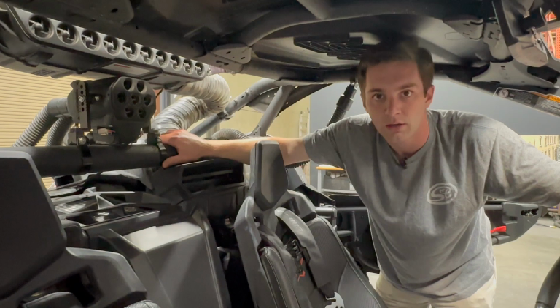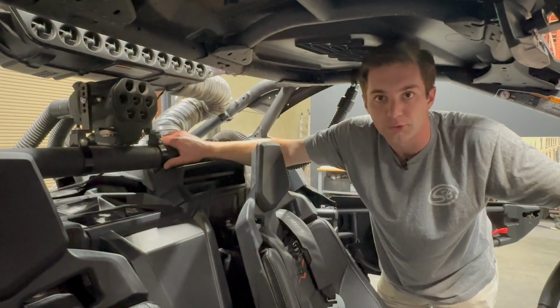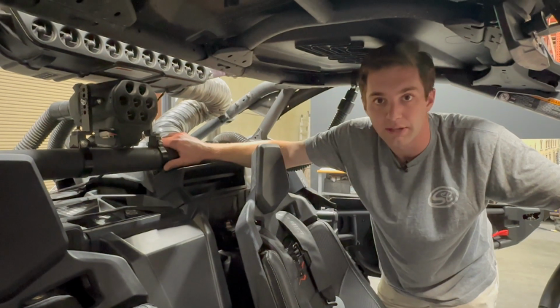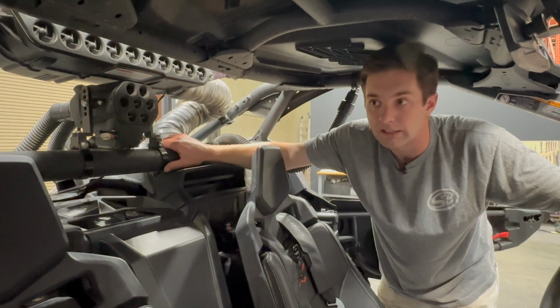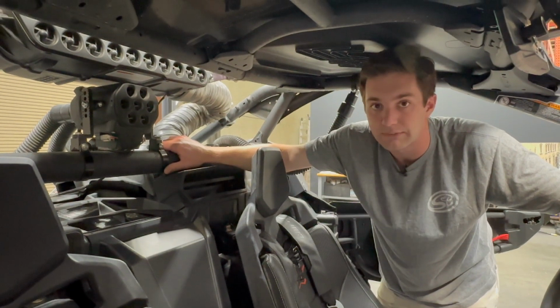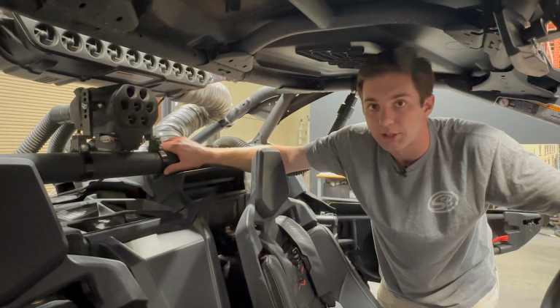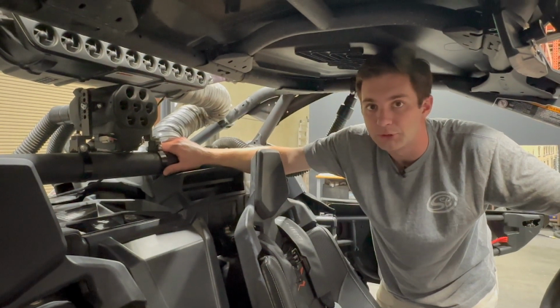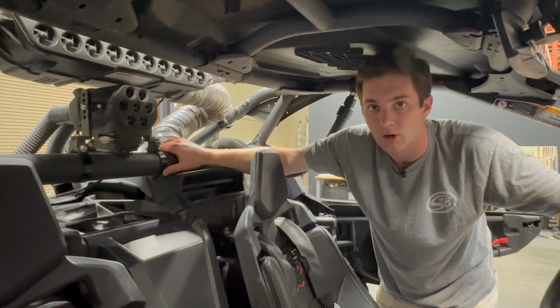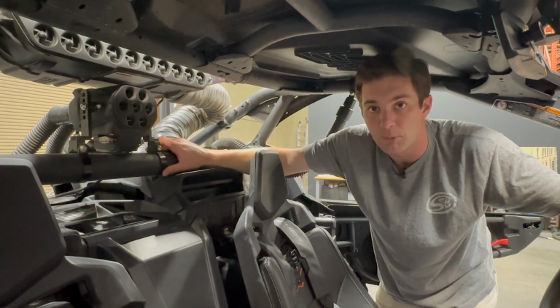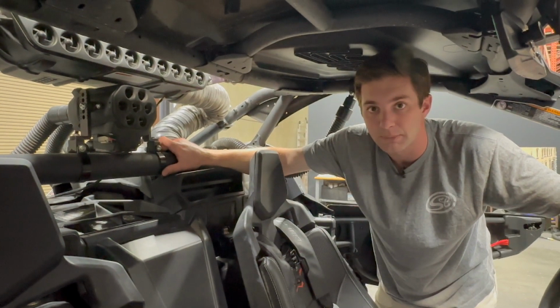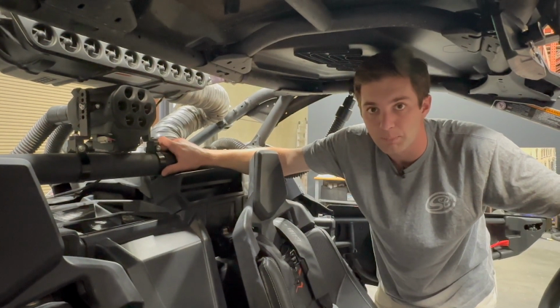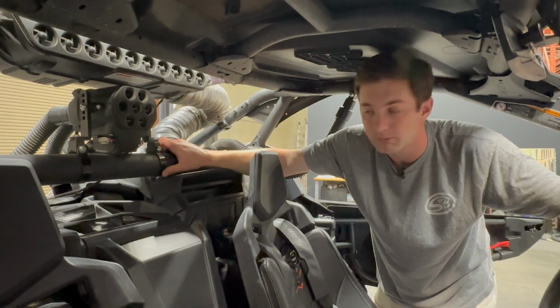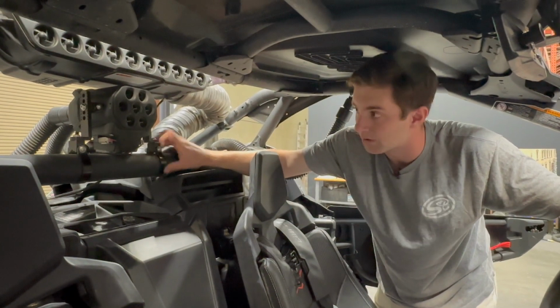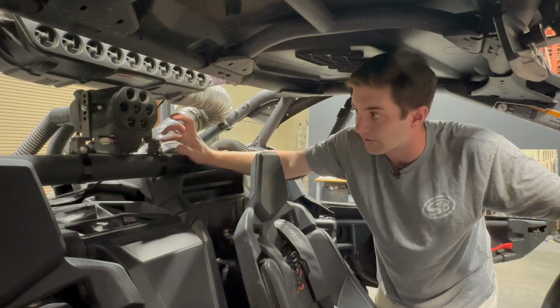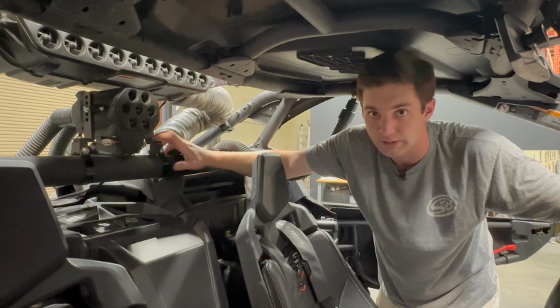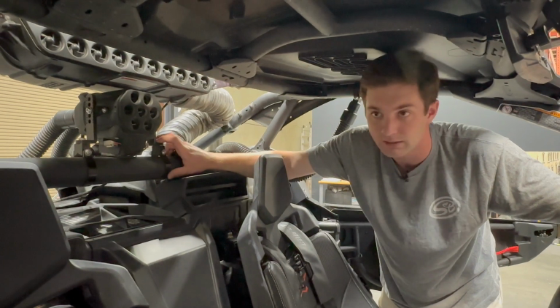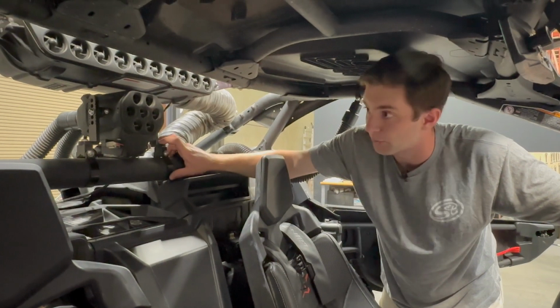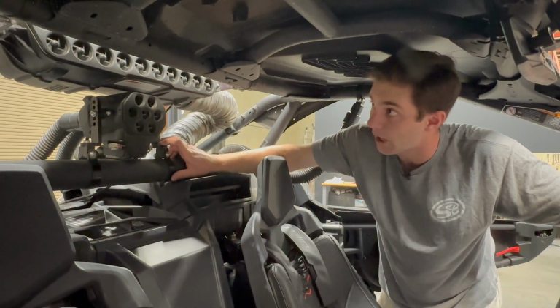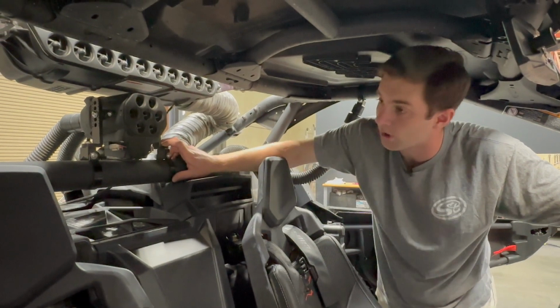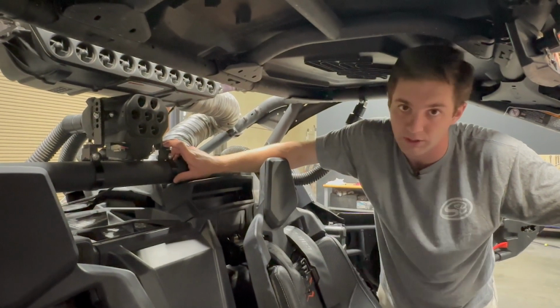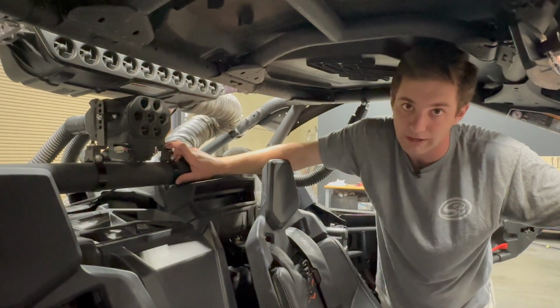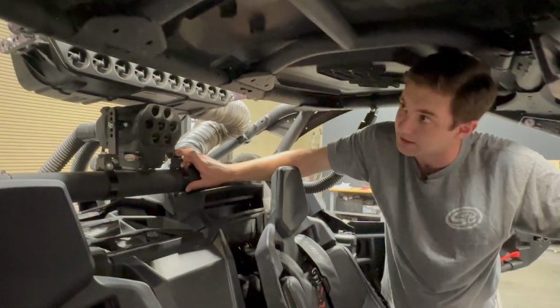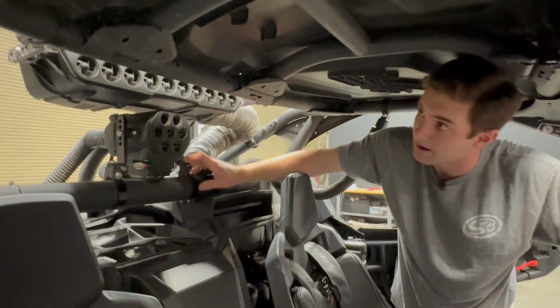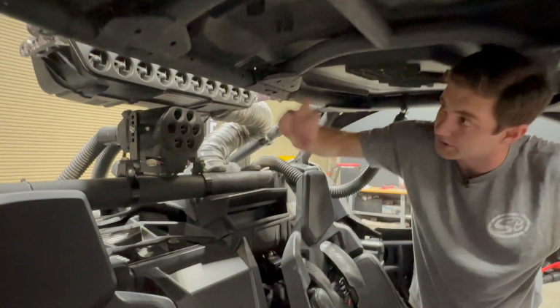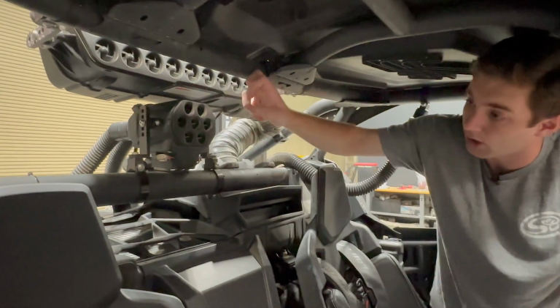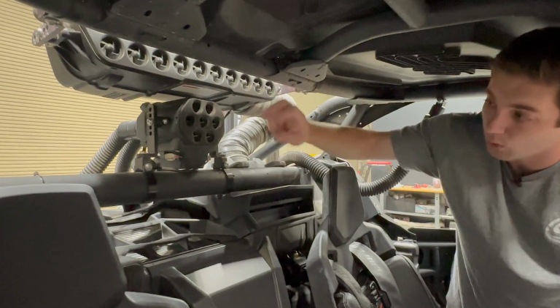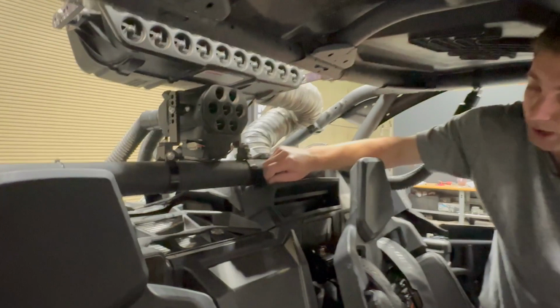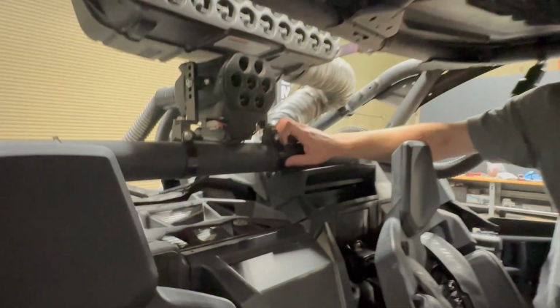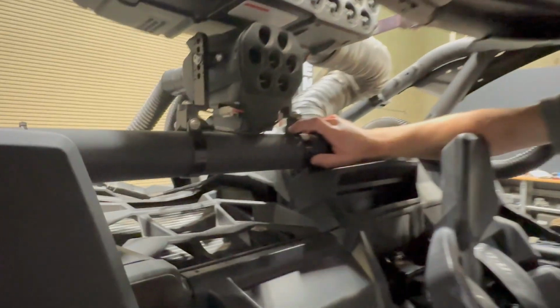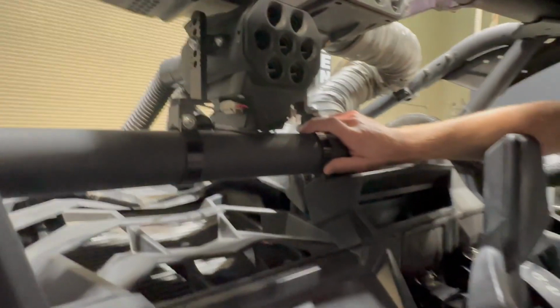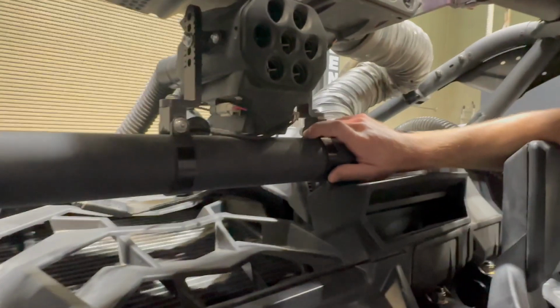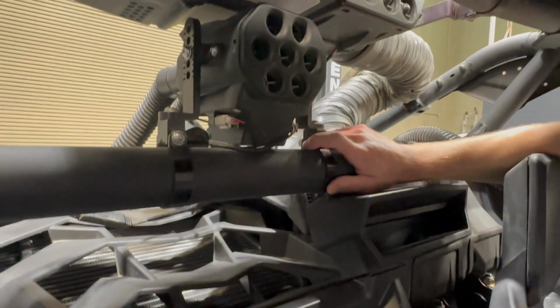Hey, it's Ryan with S&B. I wanted to give you a quick overview of our helmet particle separator pumper system installed in this X3 today. Mounting options wise, we're going to include everything in the kit to mount to the top bar or the bottom bar. This is a two-seat car here.